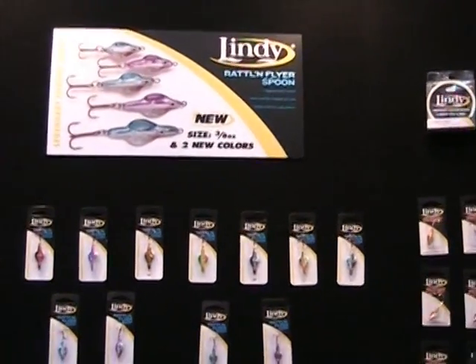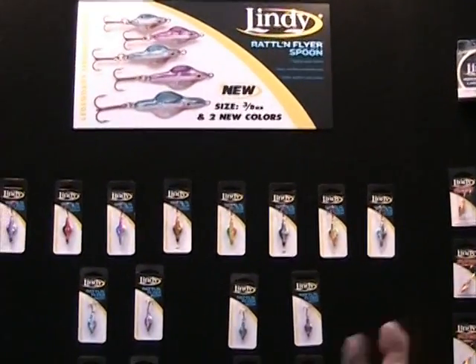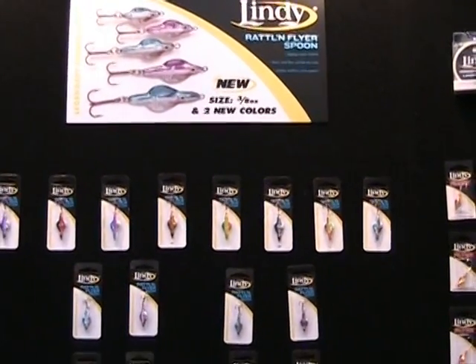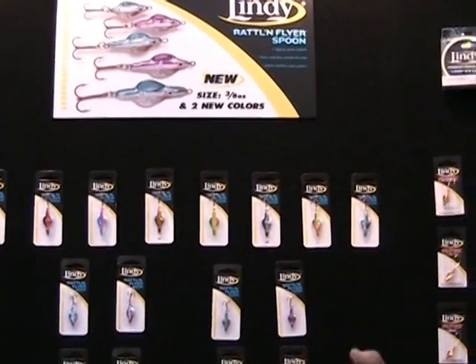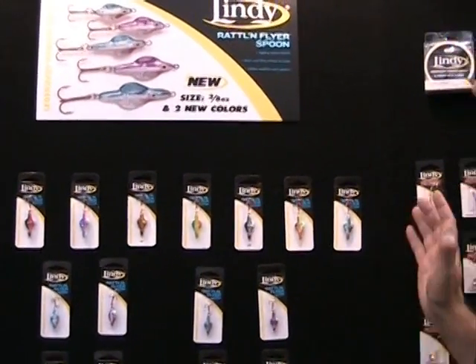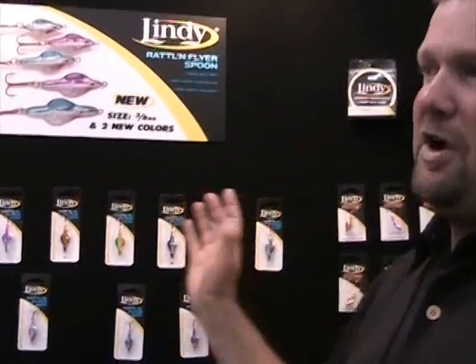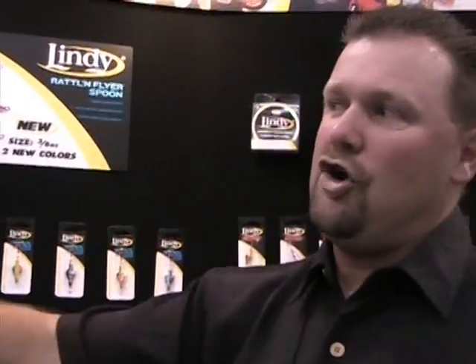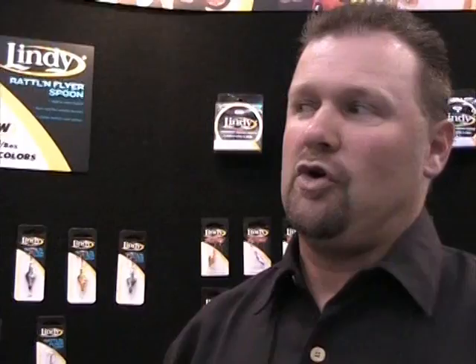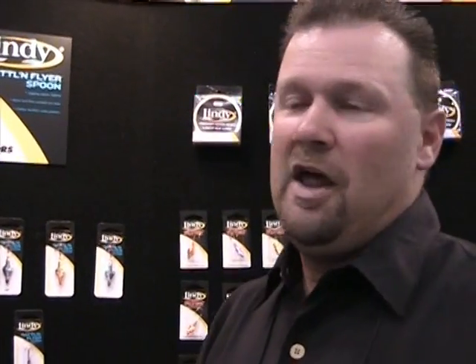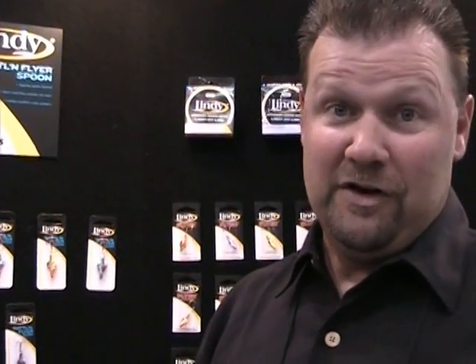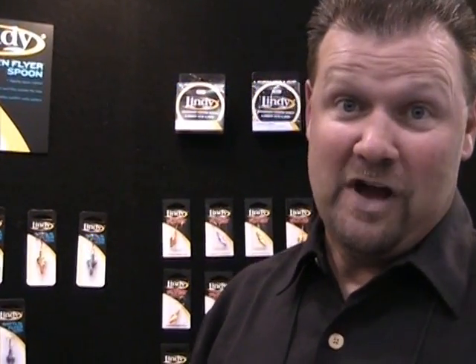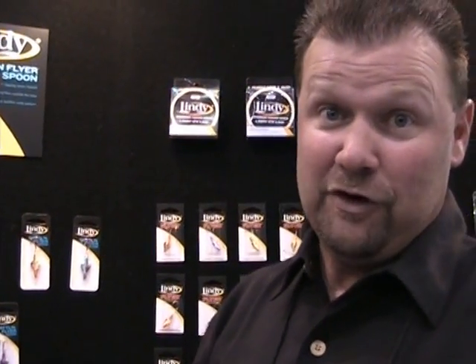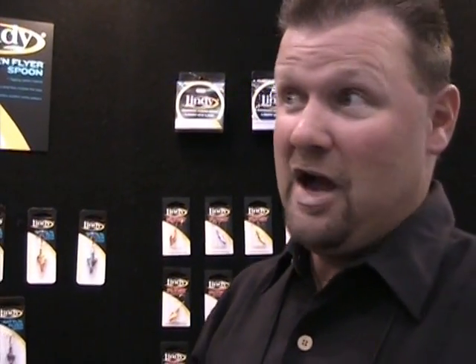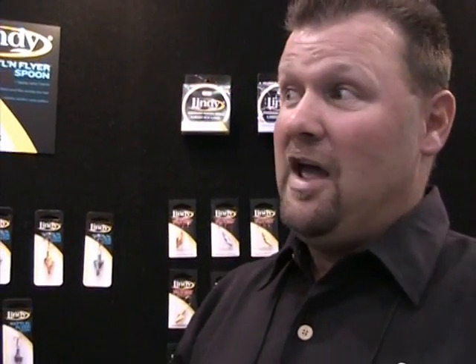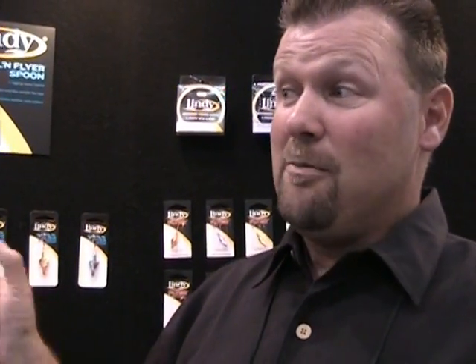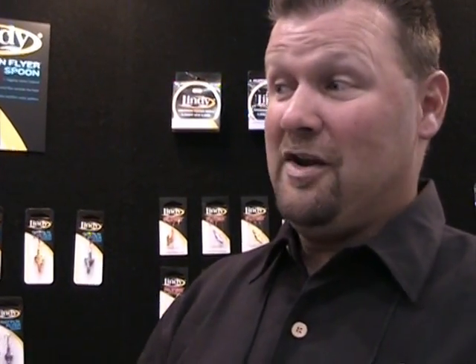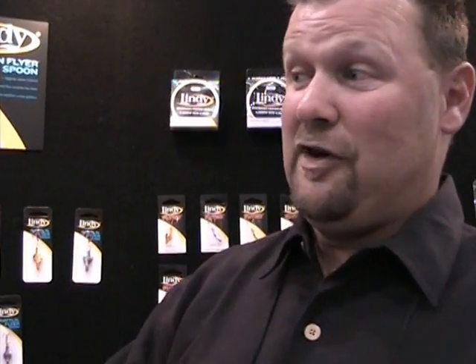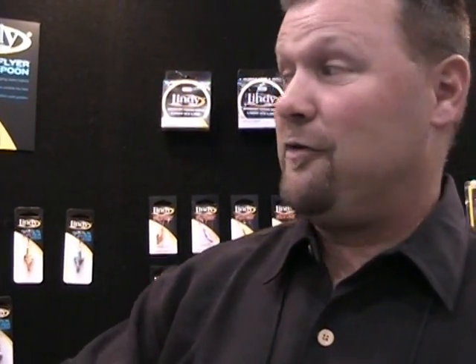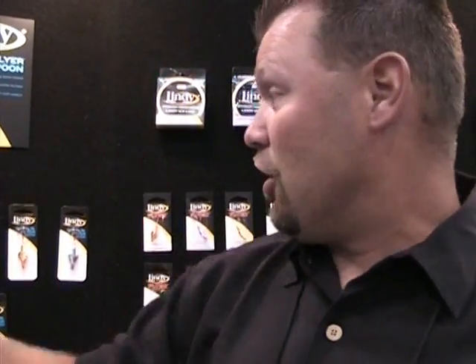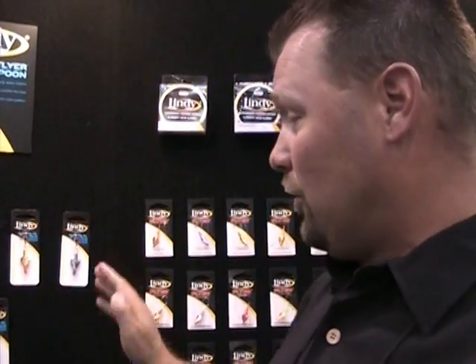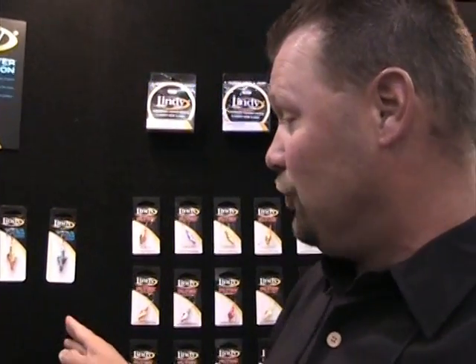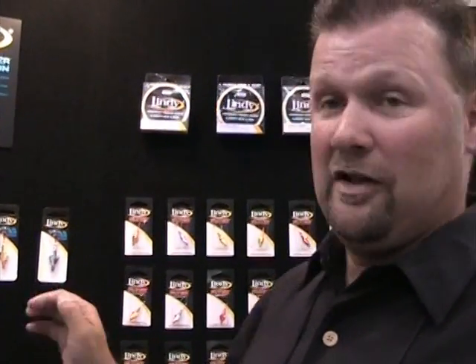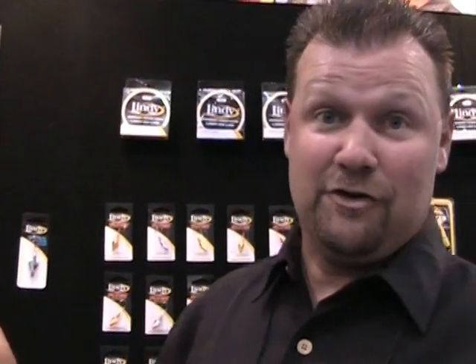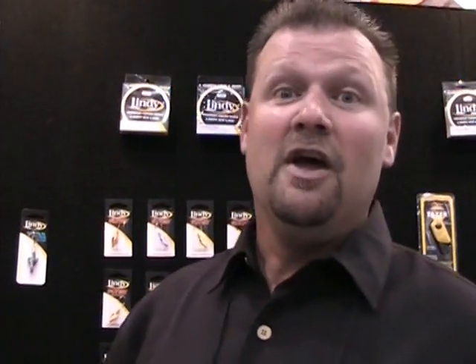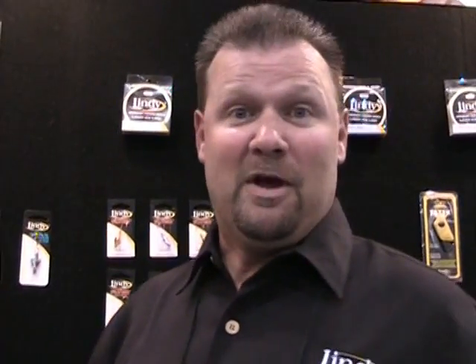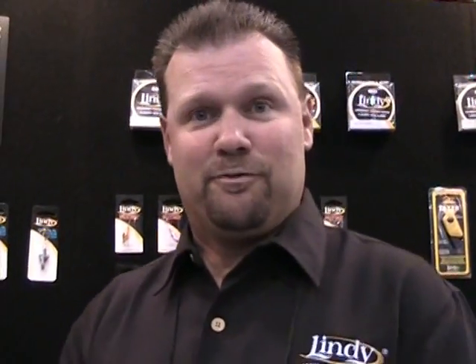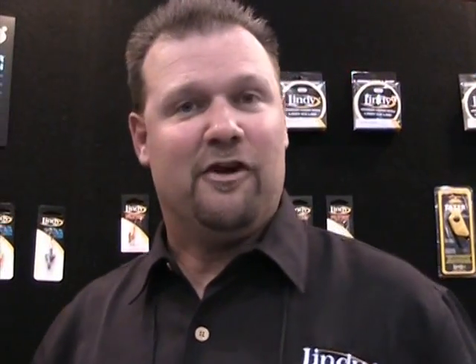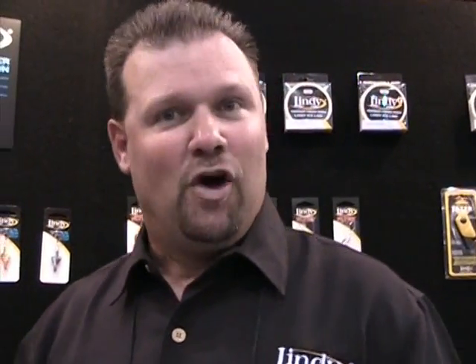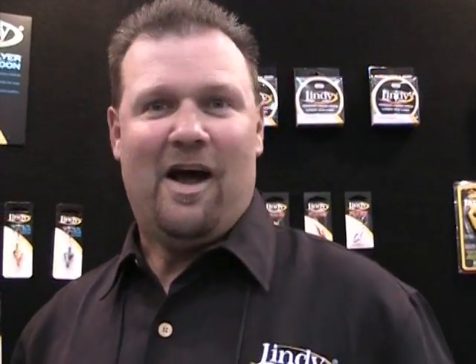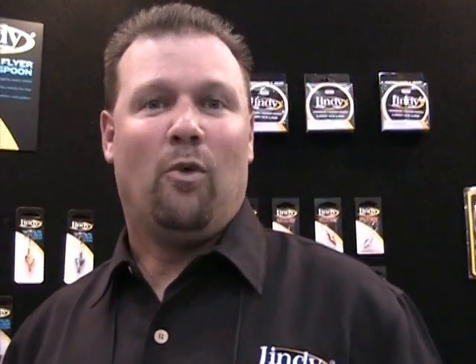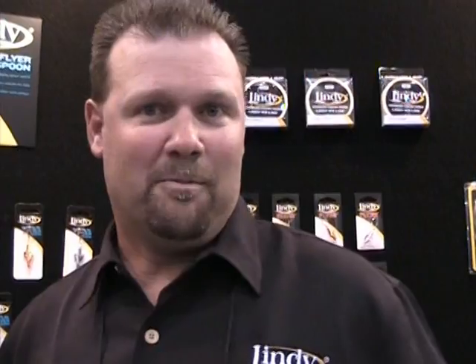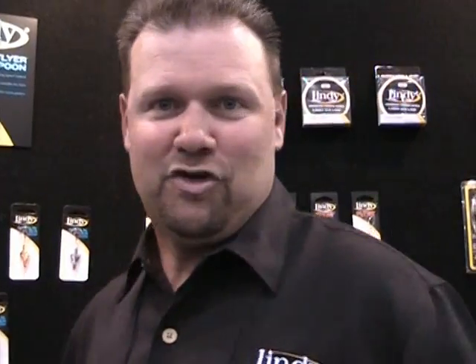At the end of the day, you now have a much larger assortment of Lindy Fishing Tackle to fish through the ice. No matter what you're fishing — from the Darter all the way down to the Rattlin Flyer Spoon — you're going to be able to fish panfish, walleyes, trout, whatever it may be you're chasing.